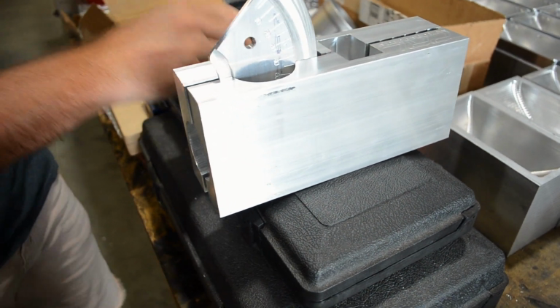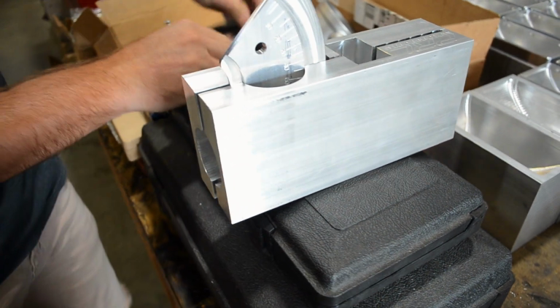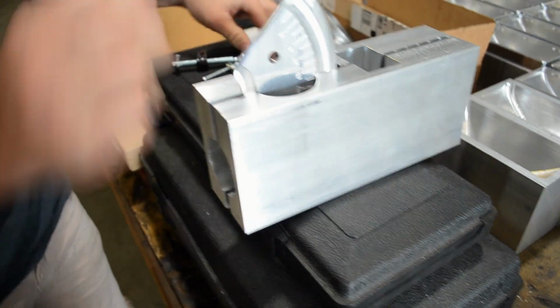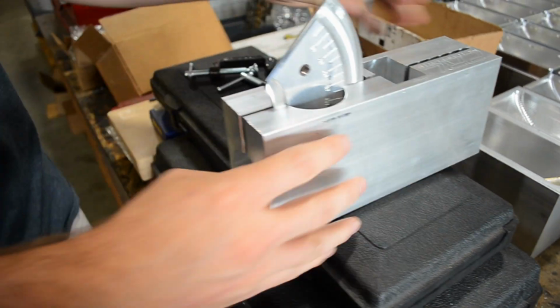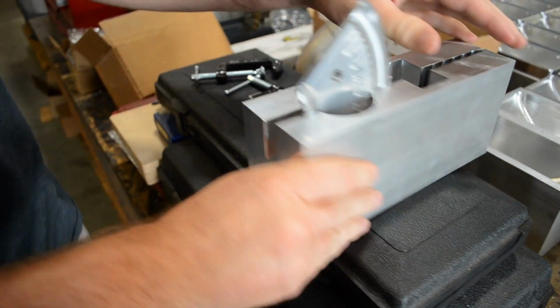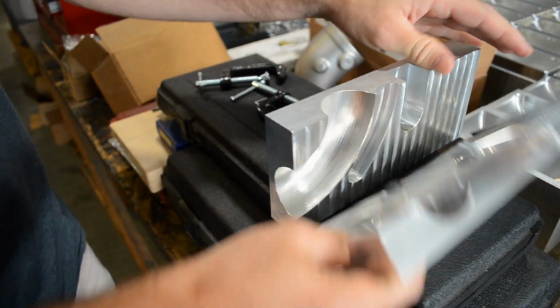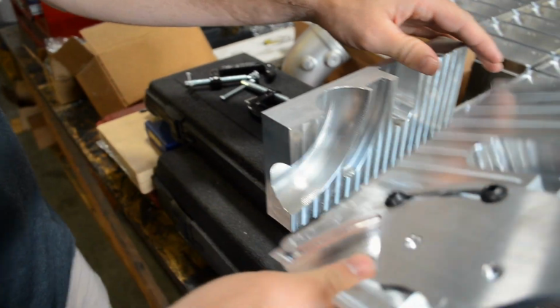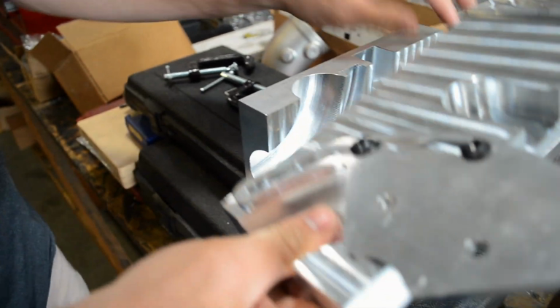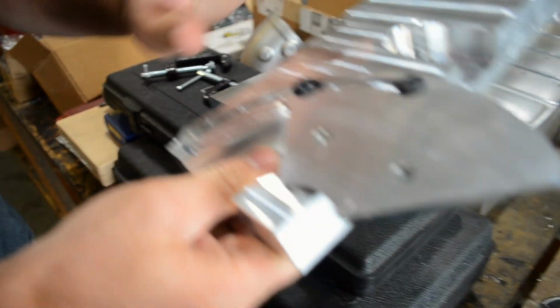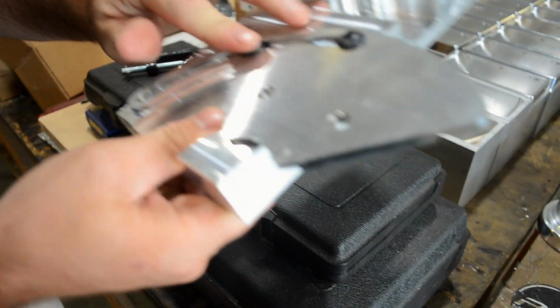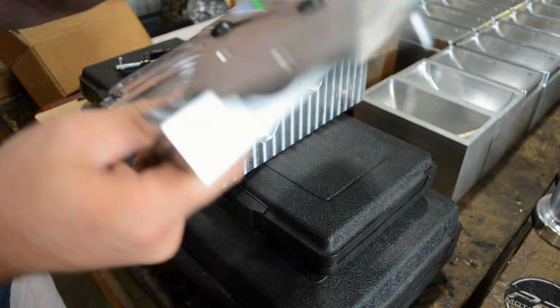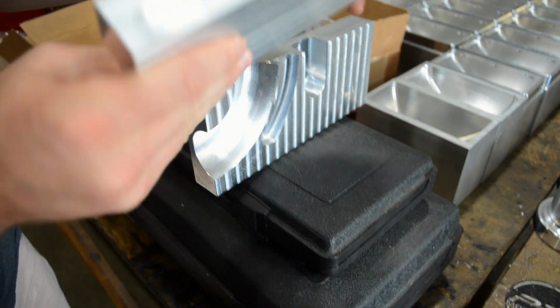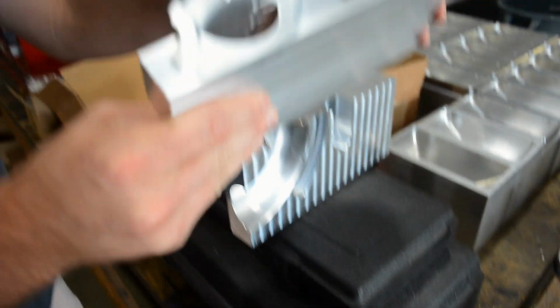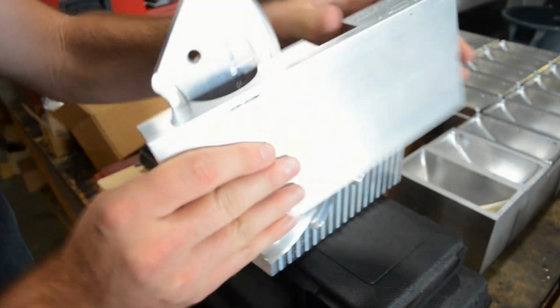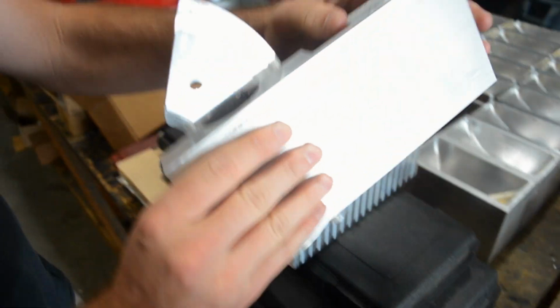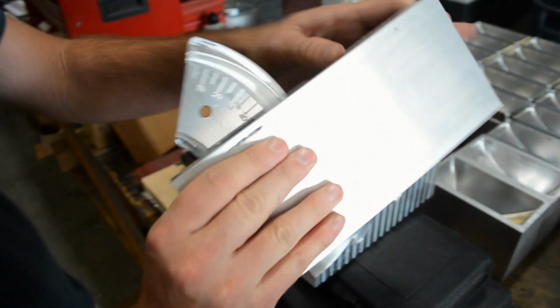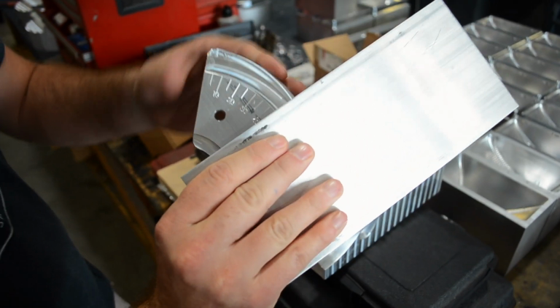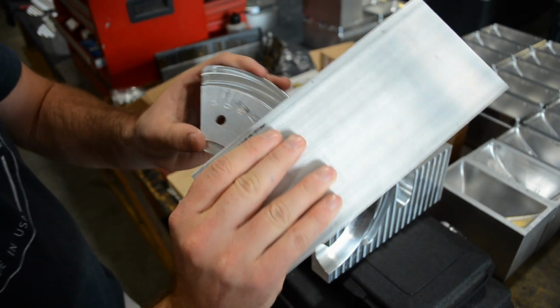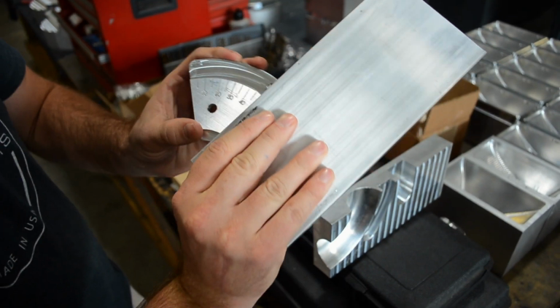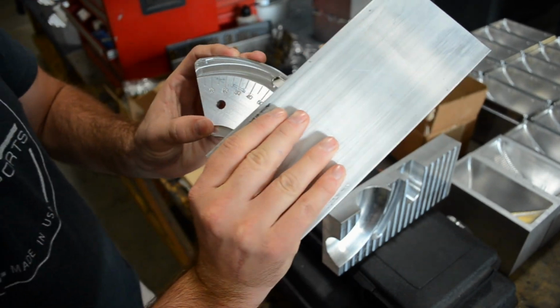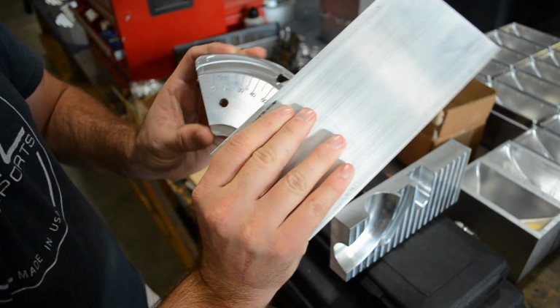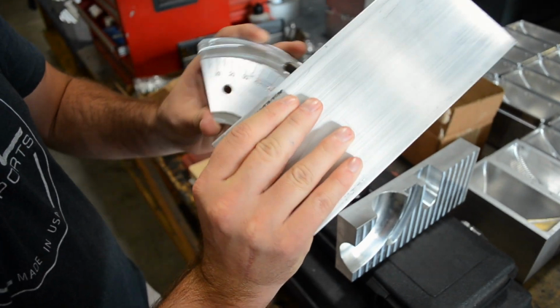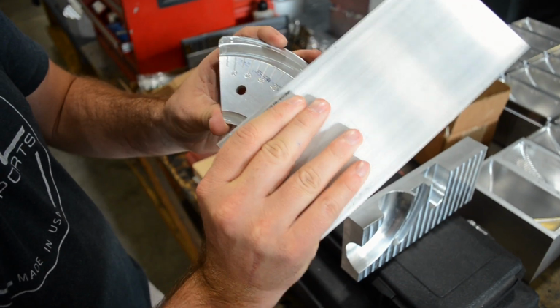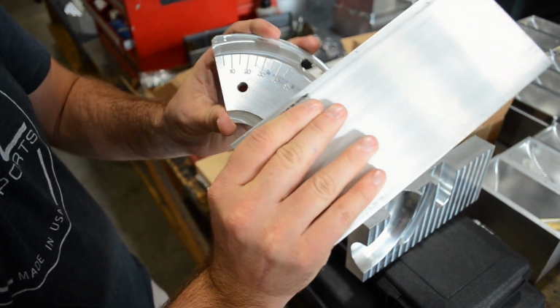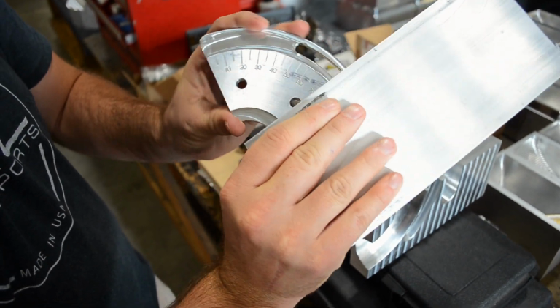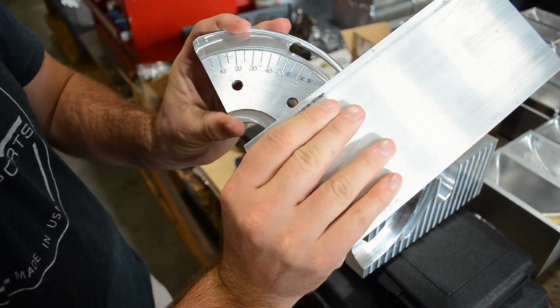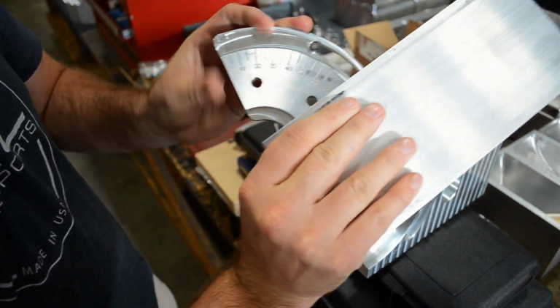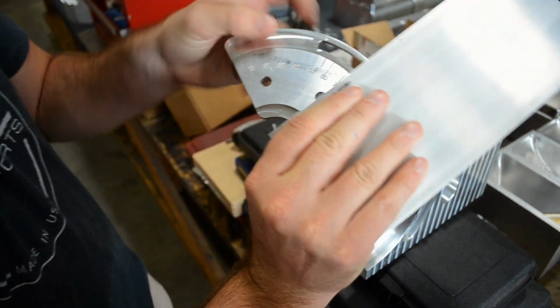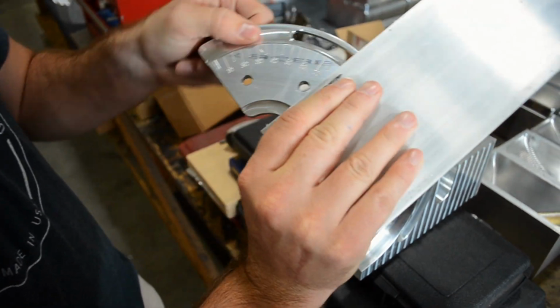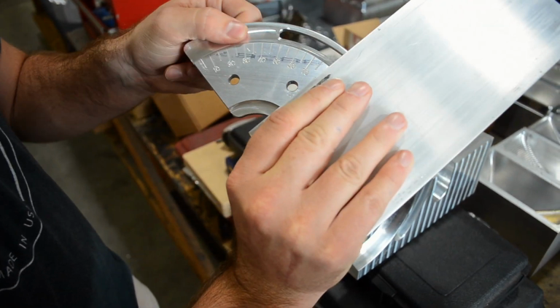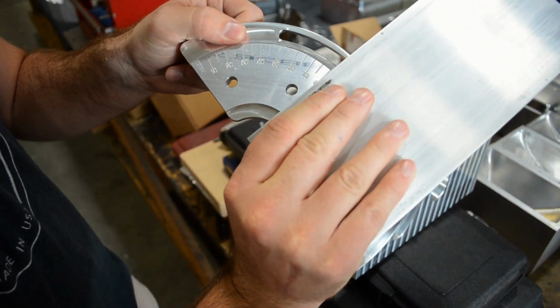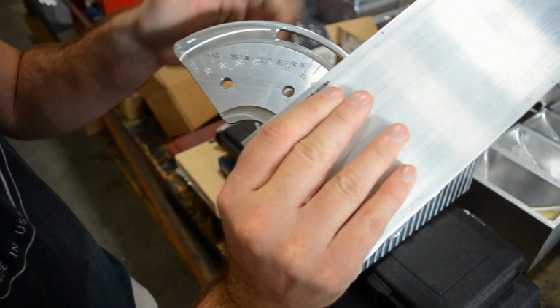Two clamps, dowel indicator, and the hardware. The dowel indicator is in five degree increments and goes all the way up to 85 degrees.